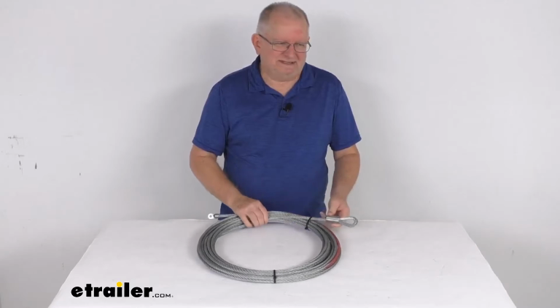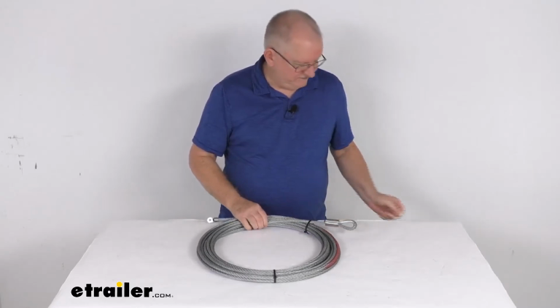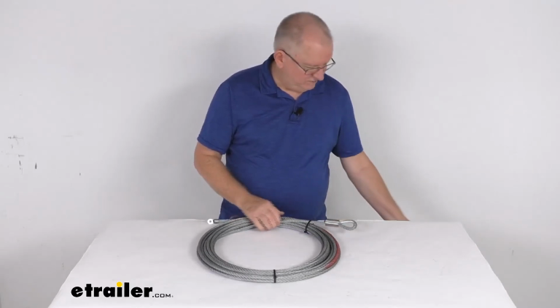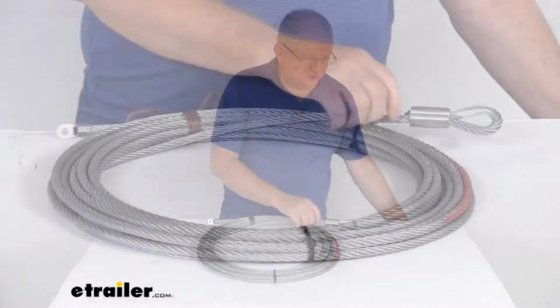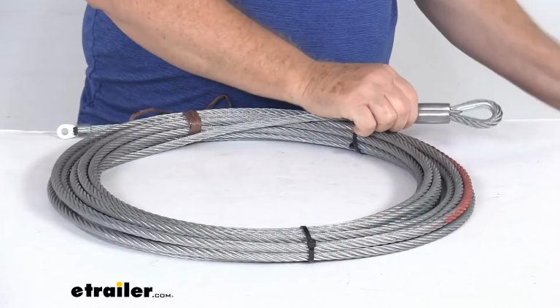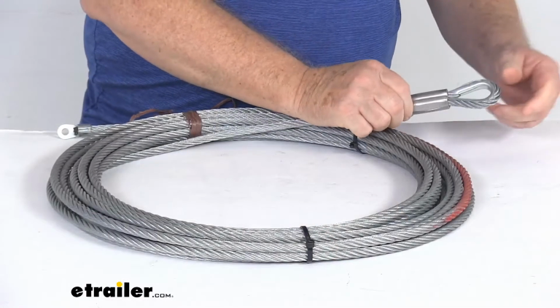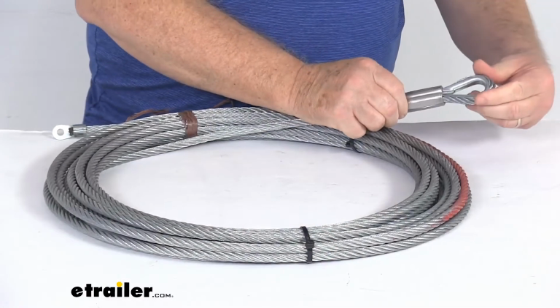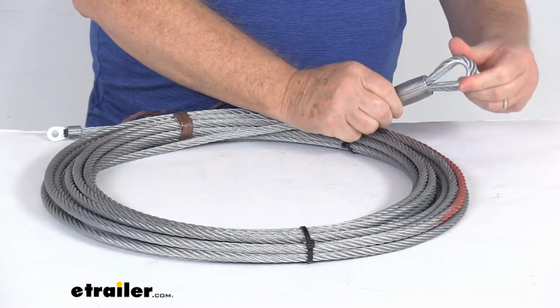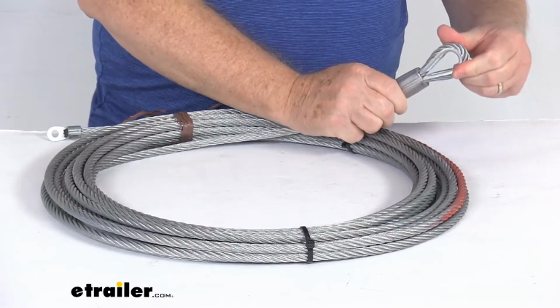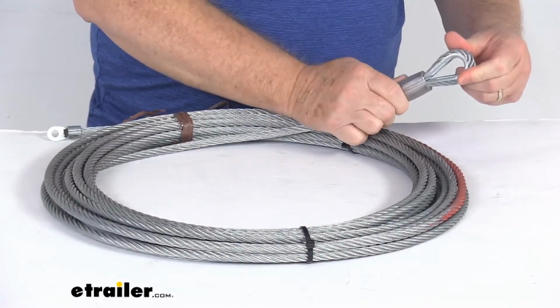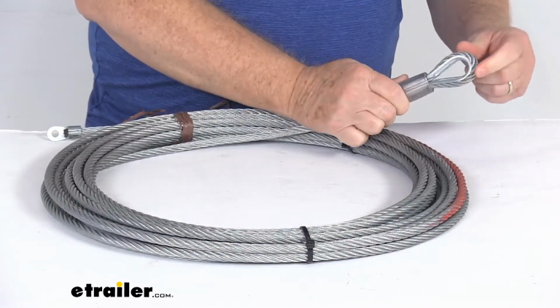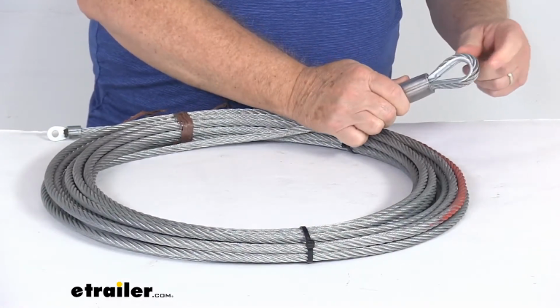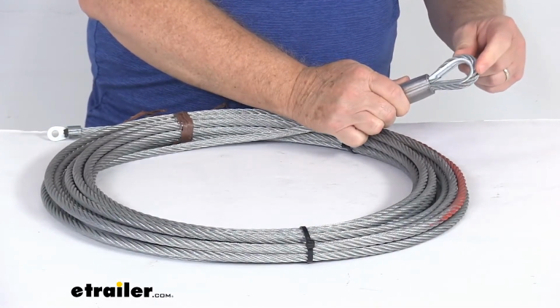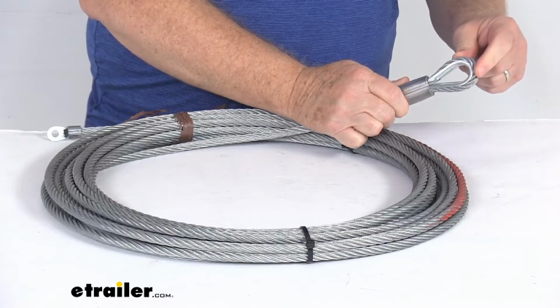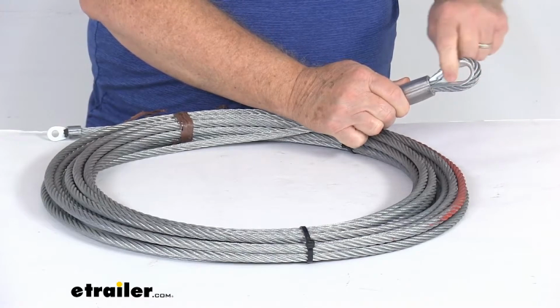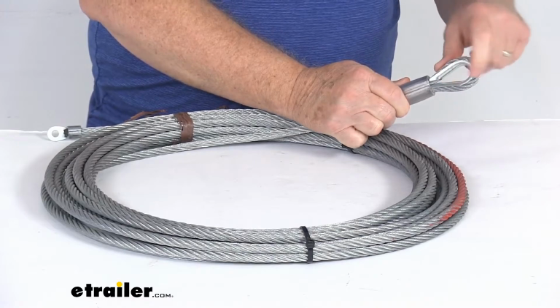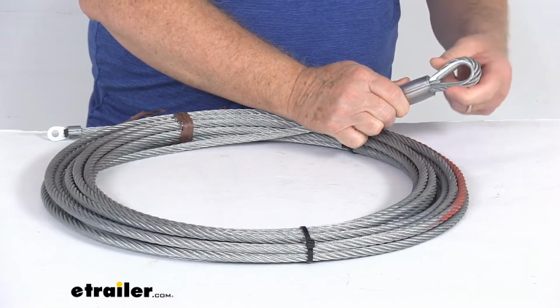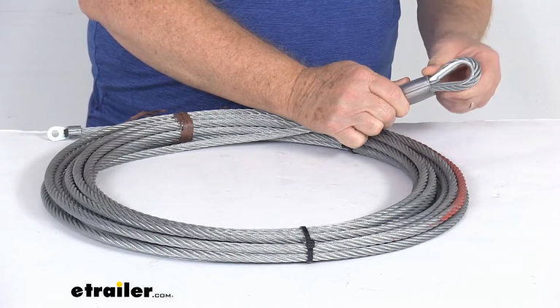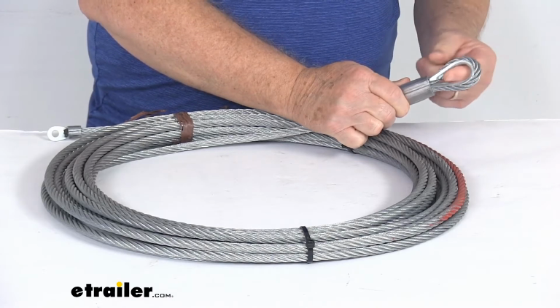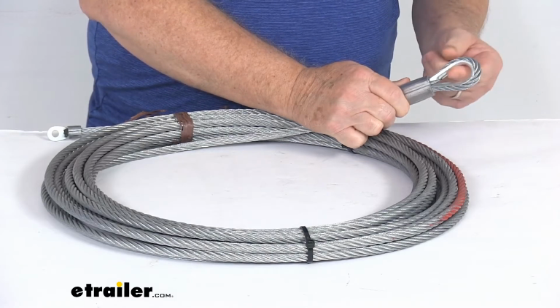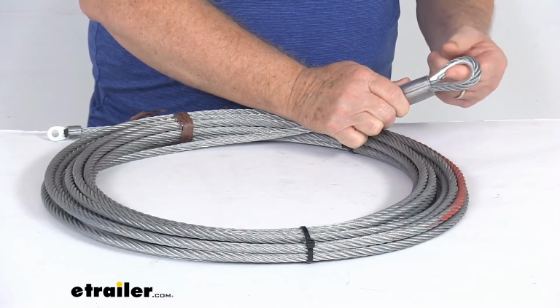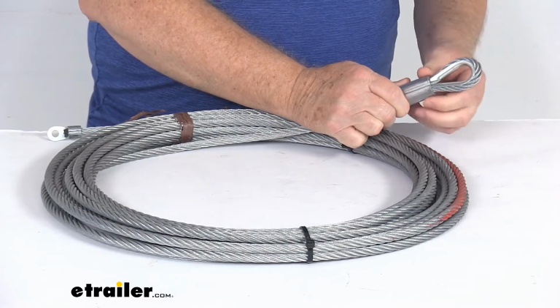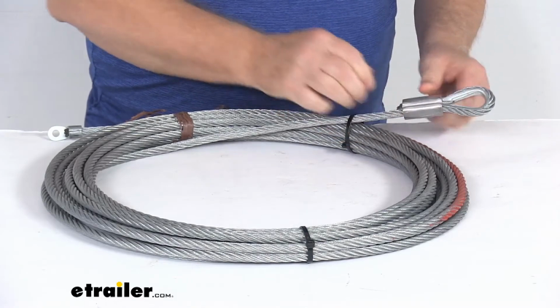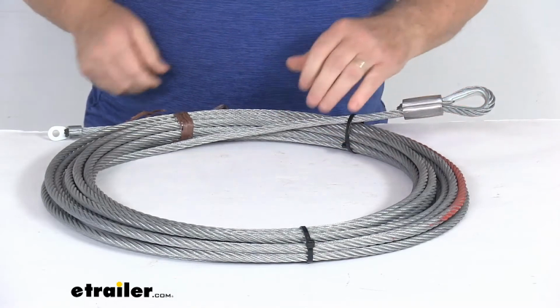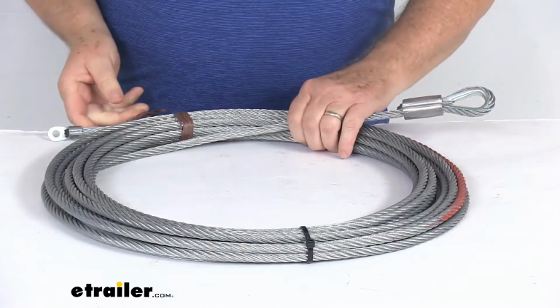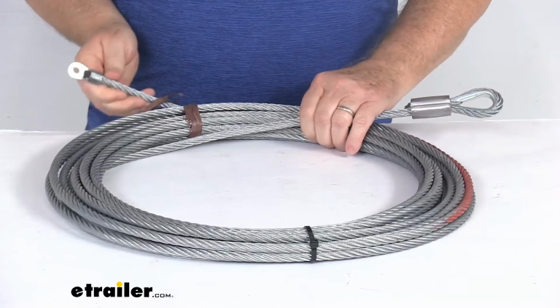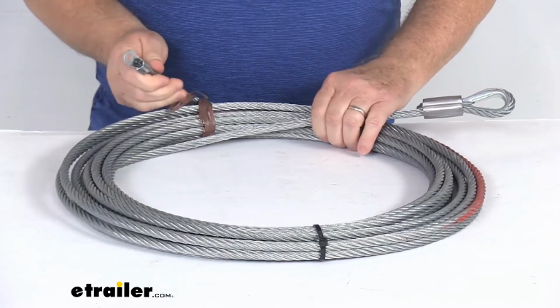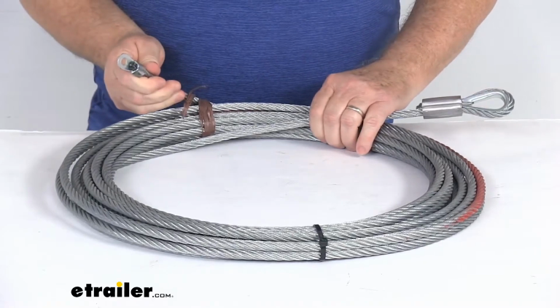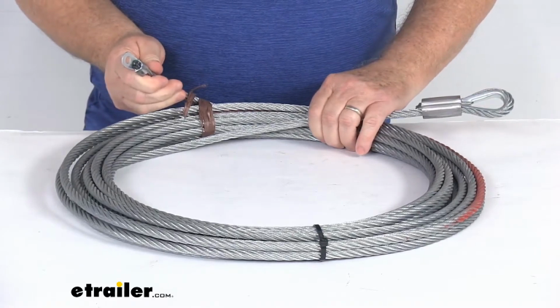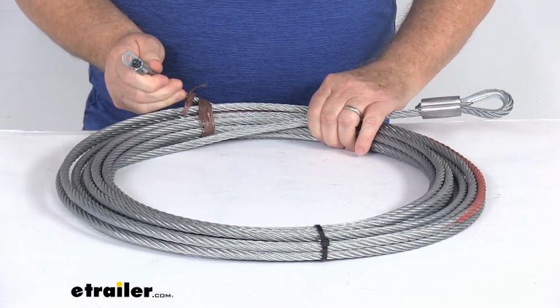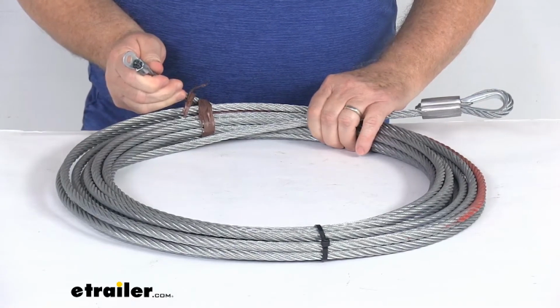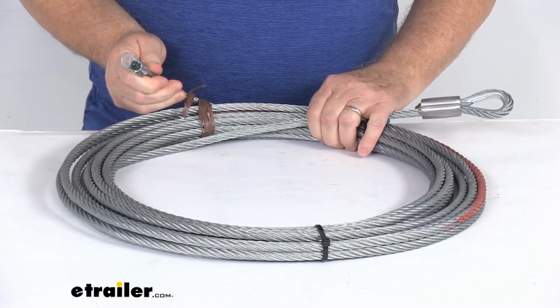I want to zoom in and show you up close on each end. On this end you'll notice they have the stainless steel thimble in the eye splice that will let you easily attach the hook too. And on the other end you can see they have an attached eyelet connector.